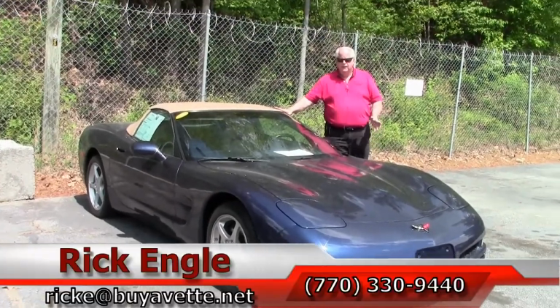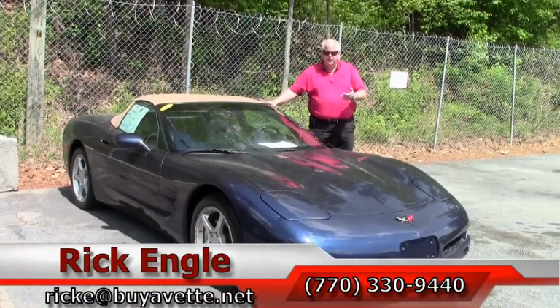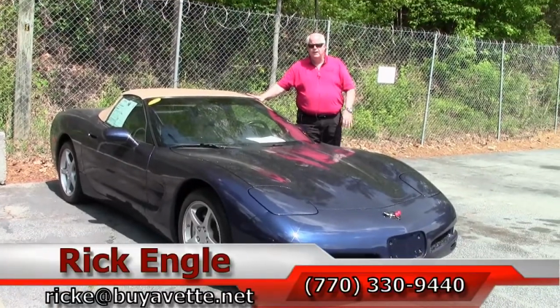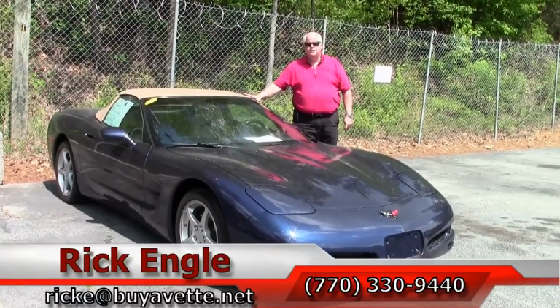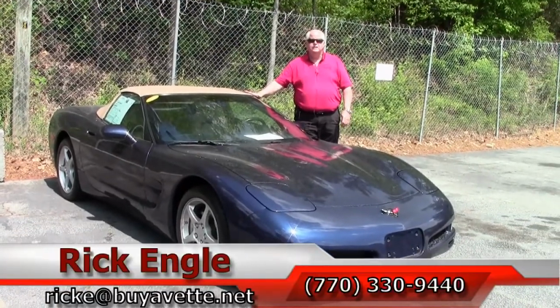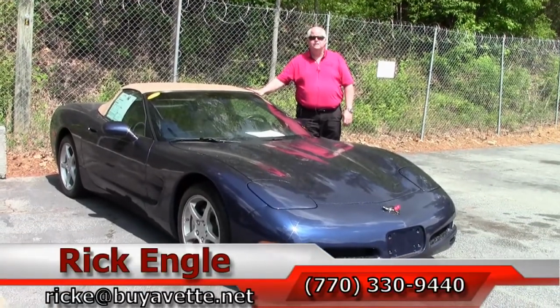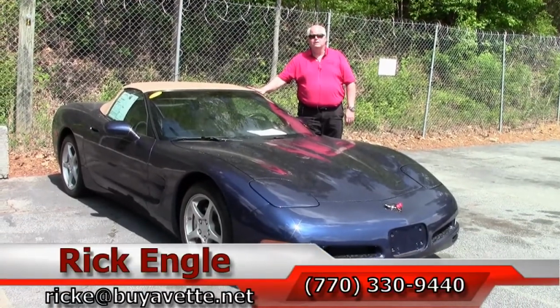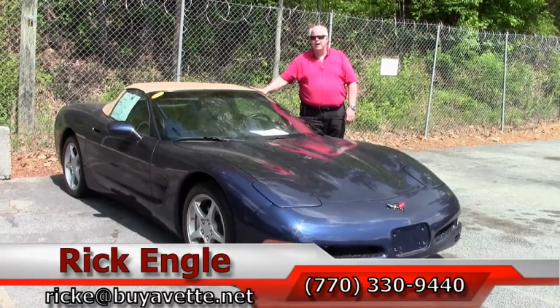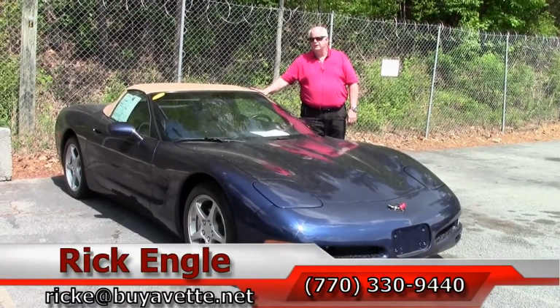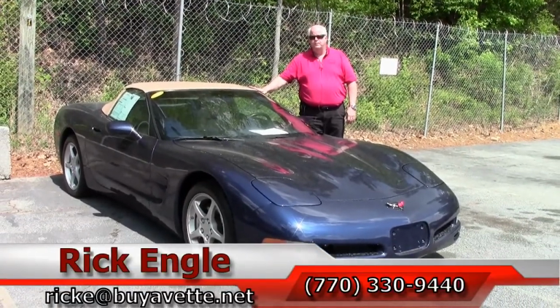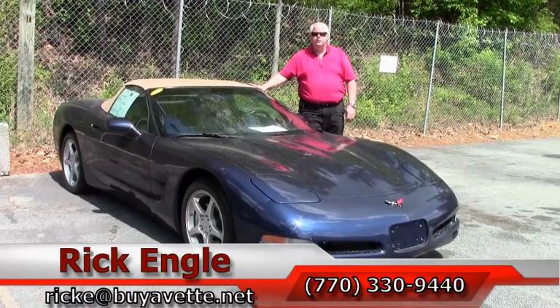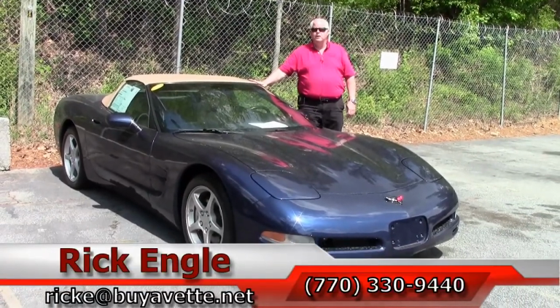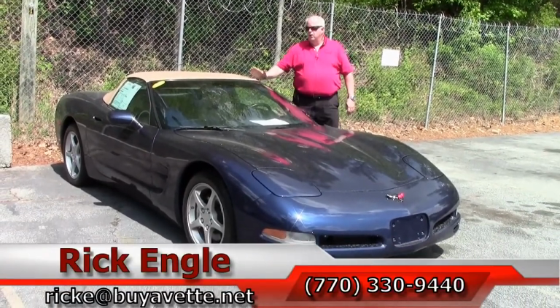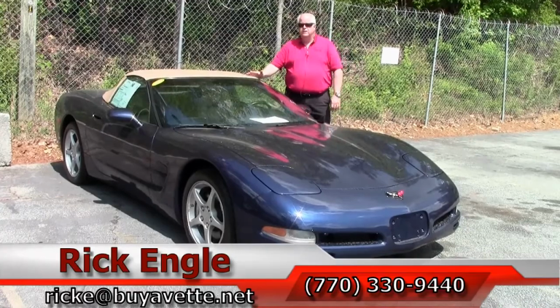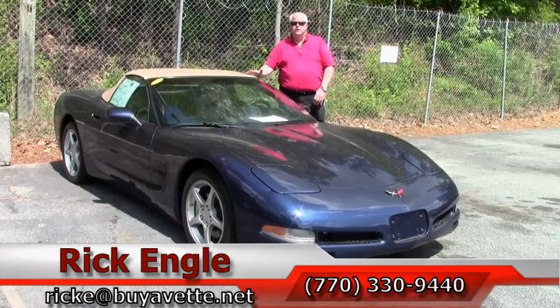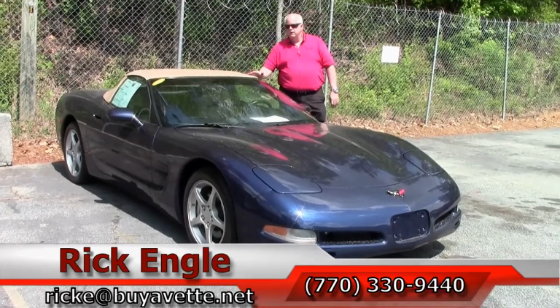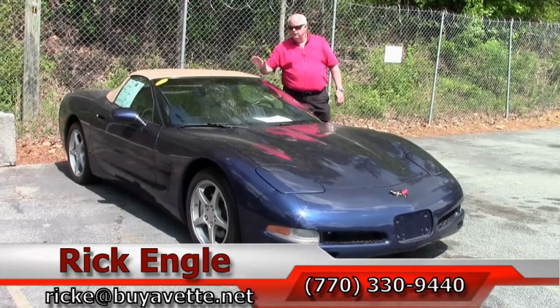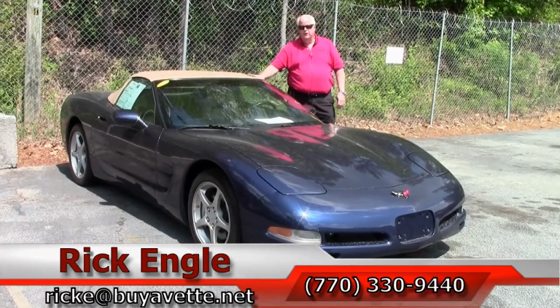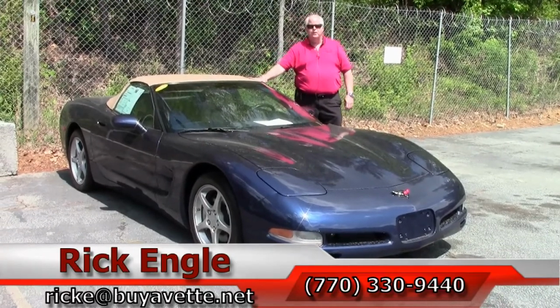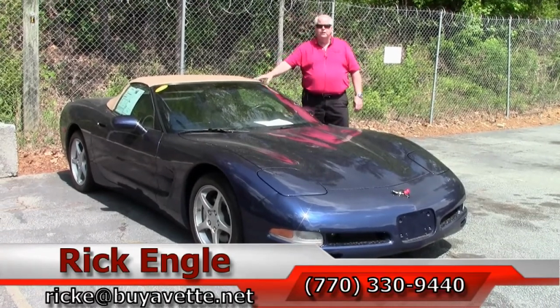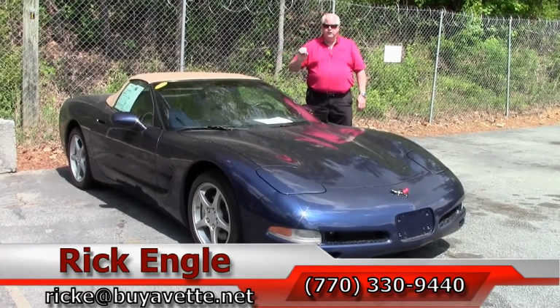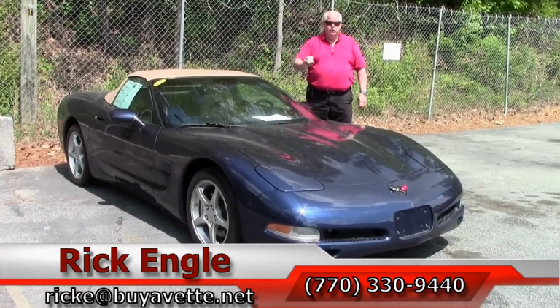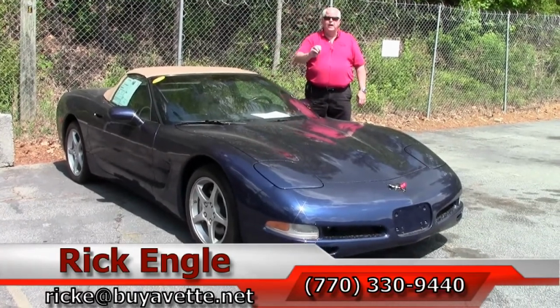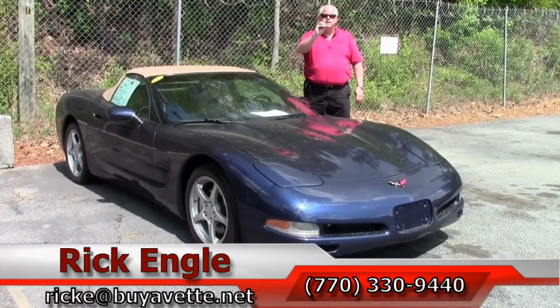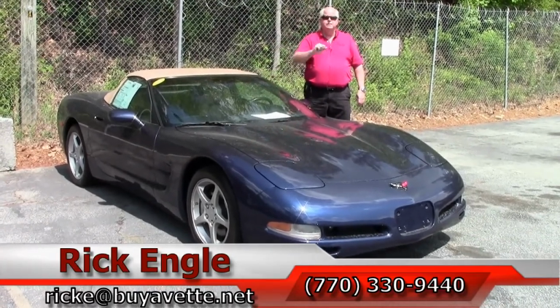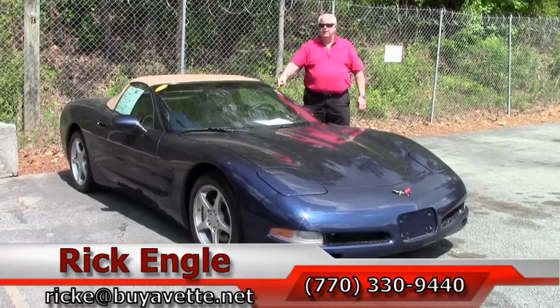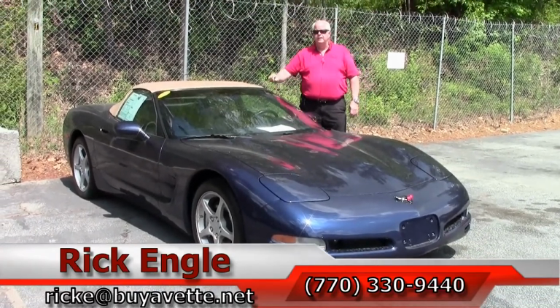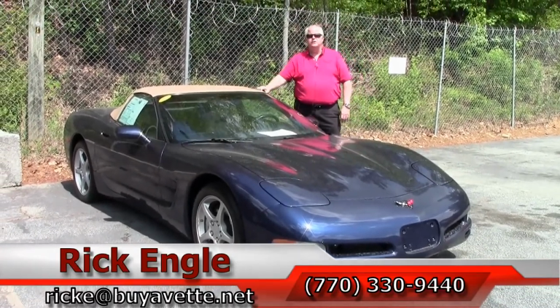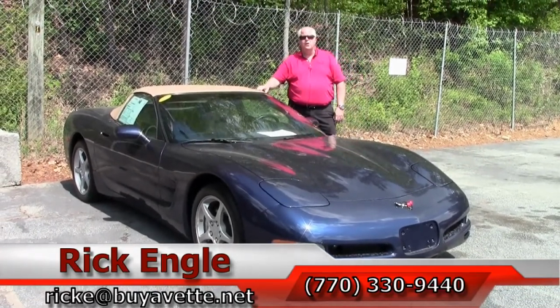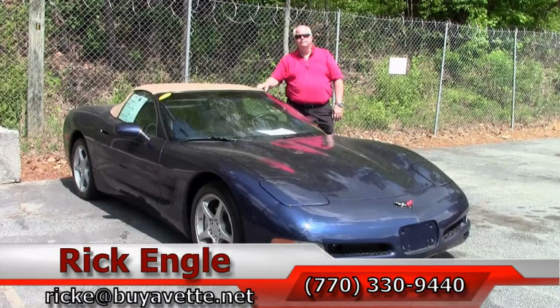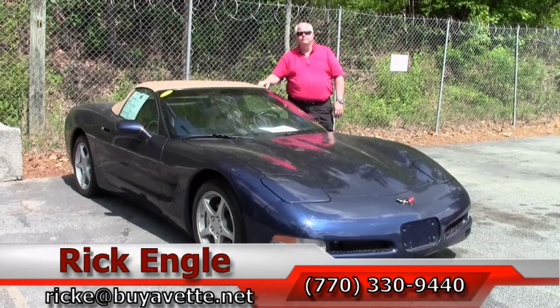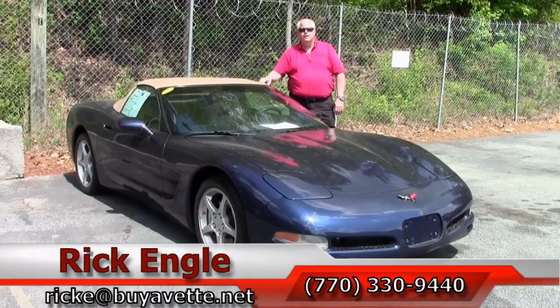Thank you for letting me present this 2000 navy blue oak interior convertible. Enjoy the ride. Come see me — I'd like to put you in this car. Thank you.